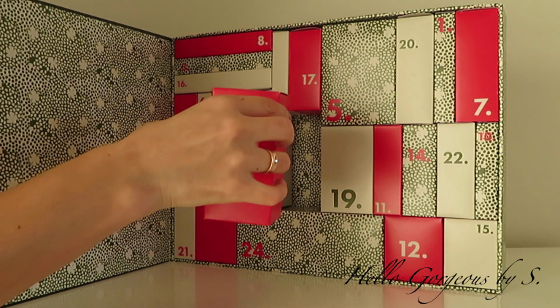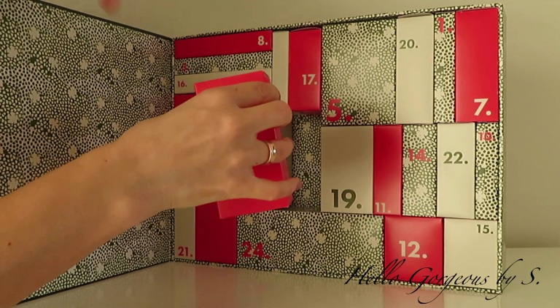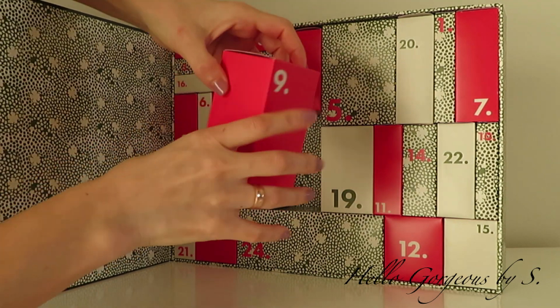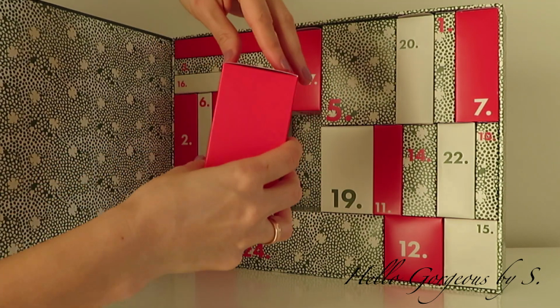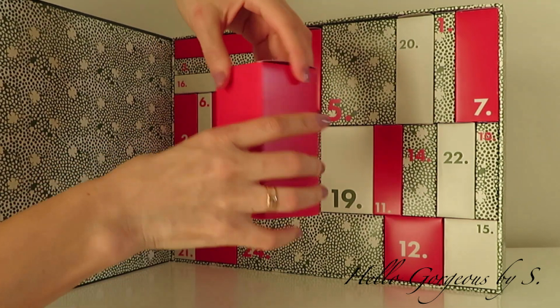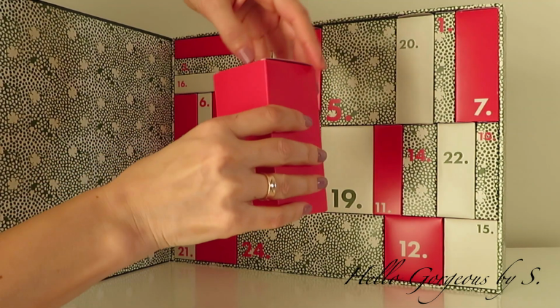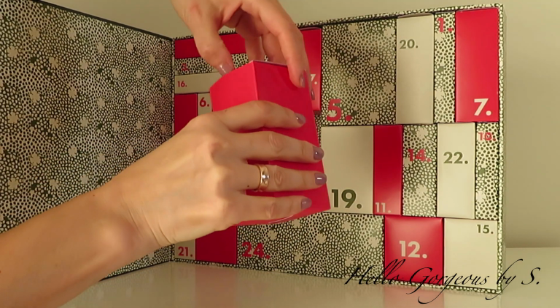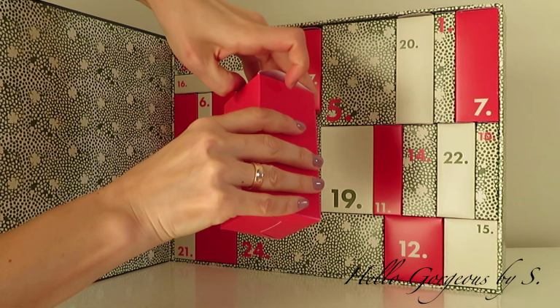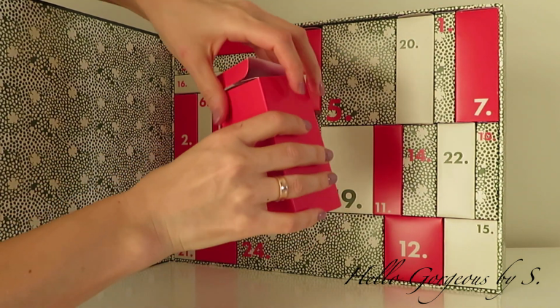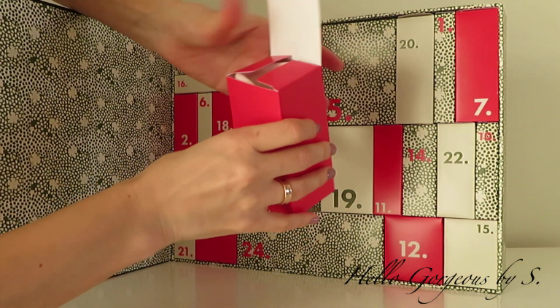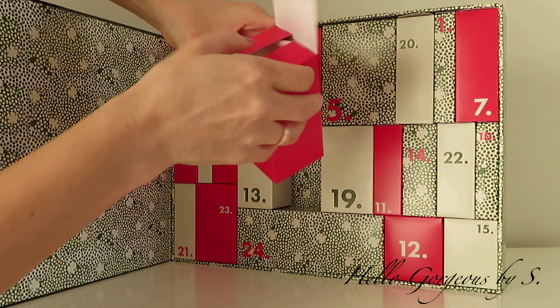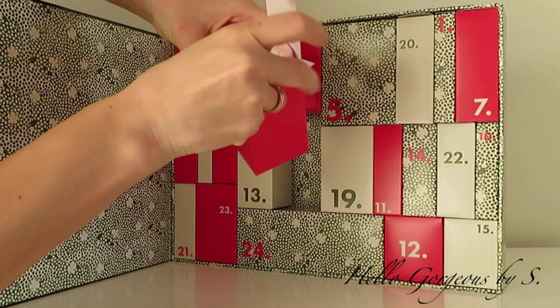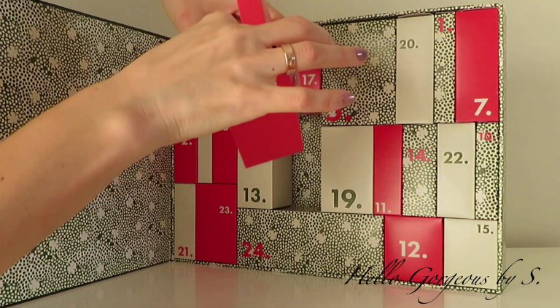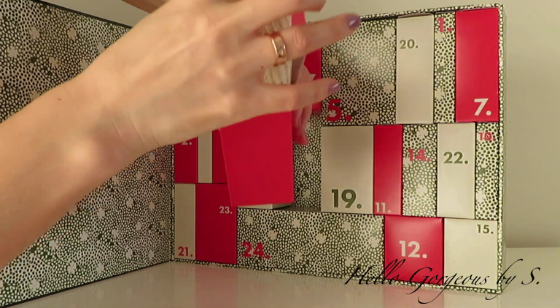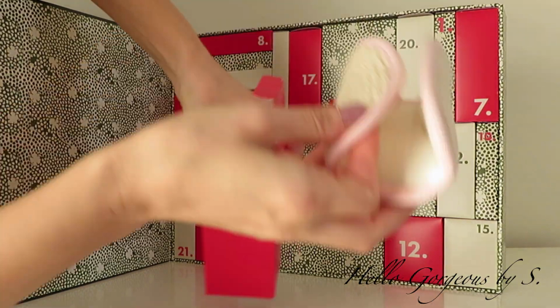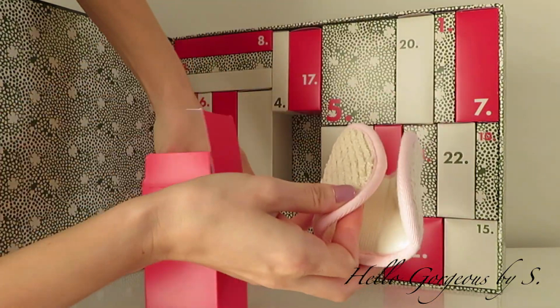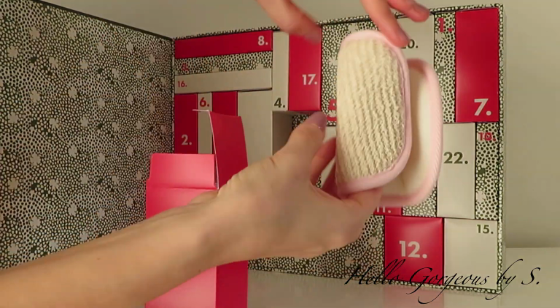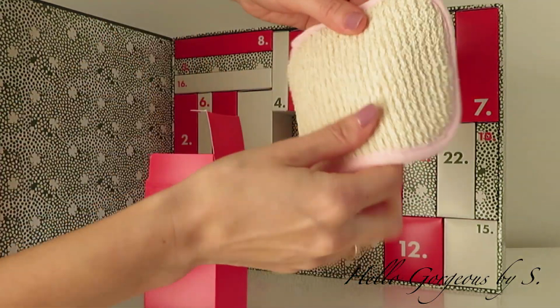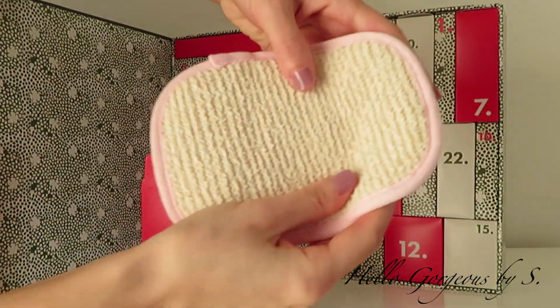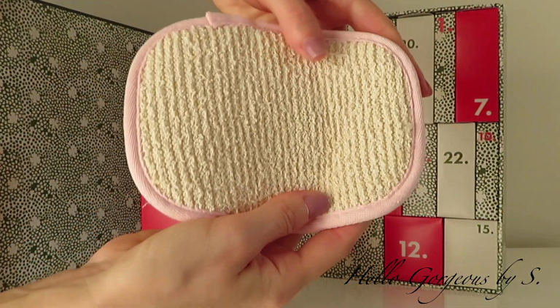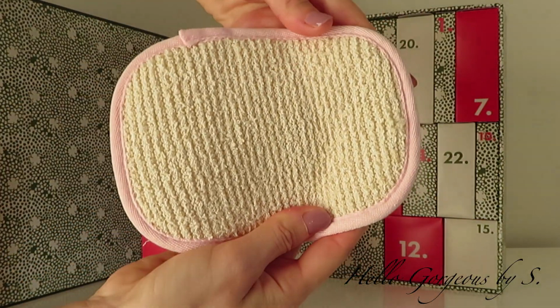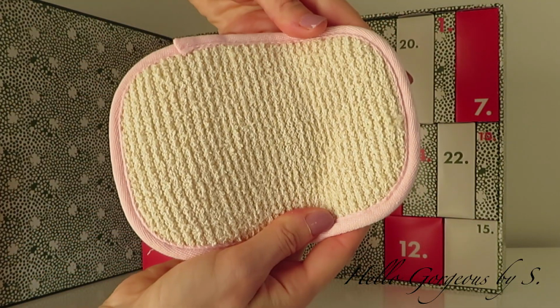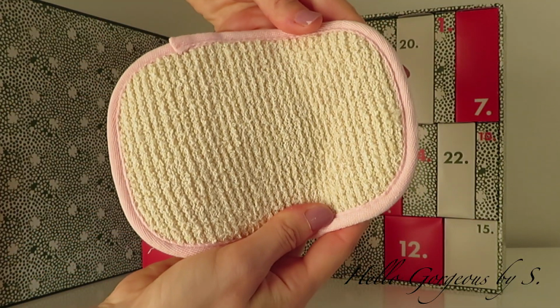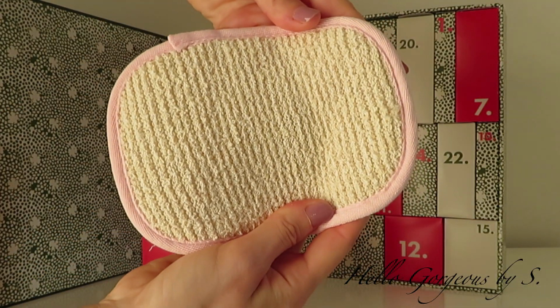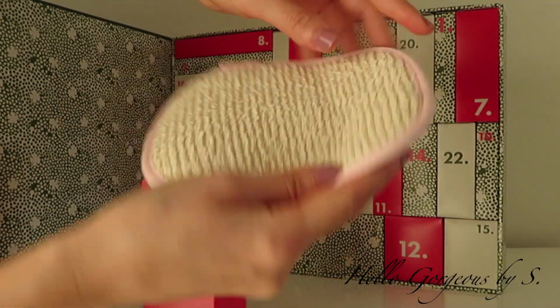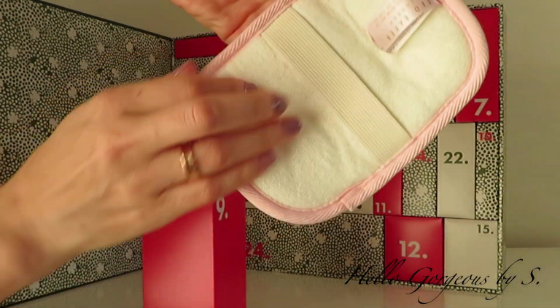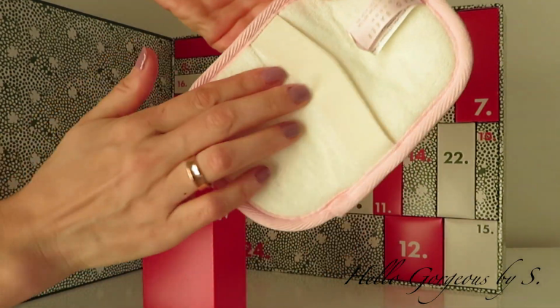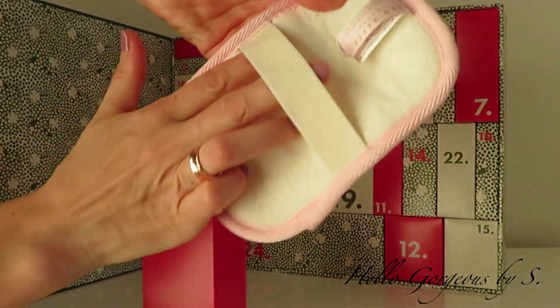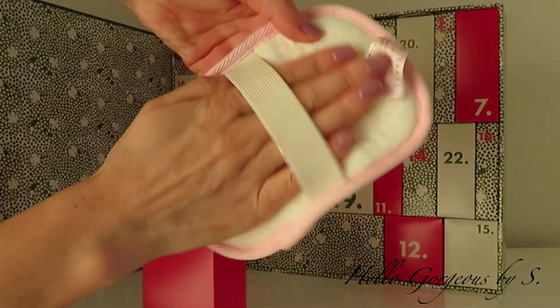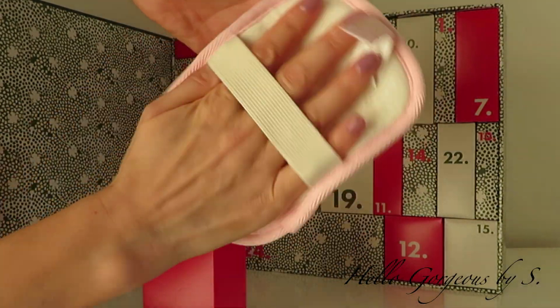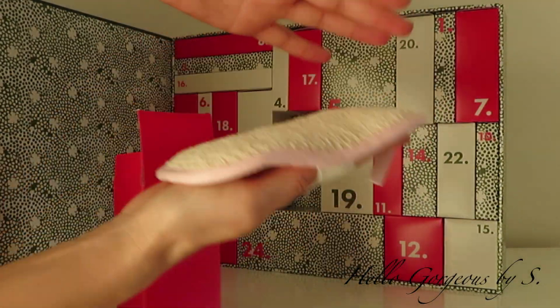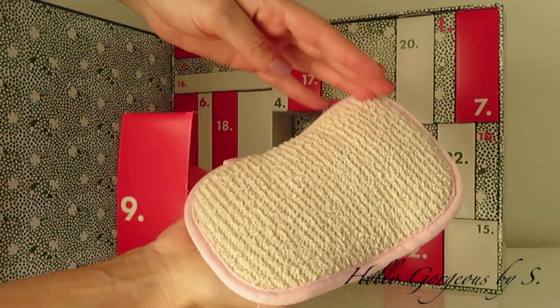For day number nine we have a bigger box, and inside we find an exfoliating bath mitt.